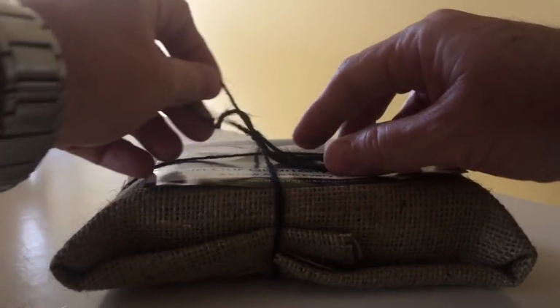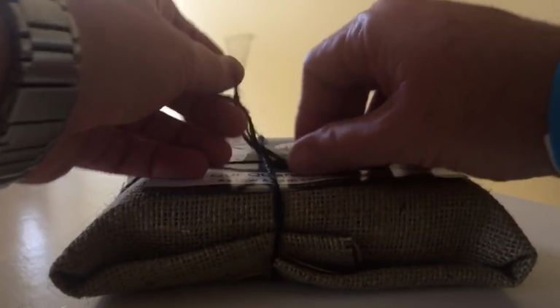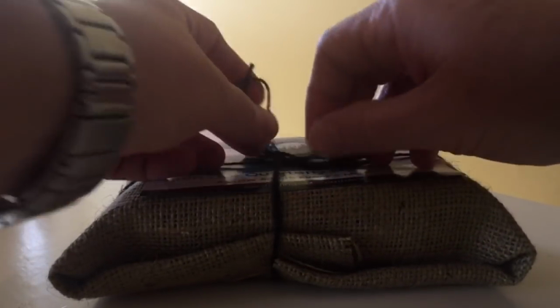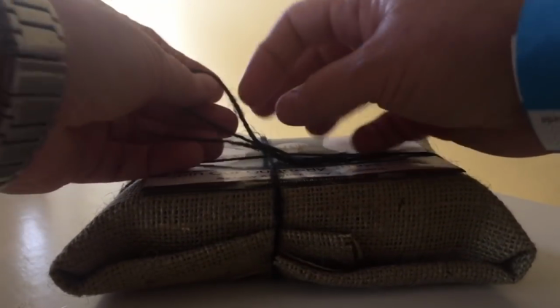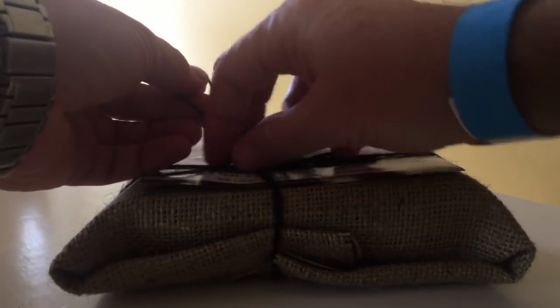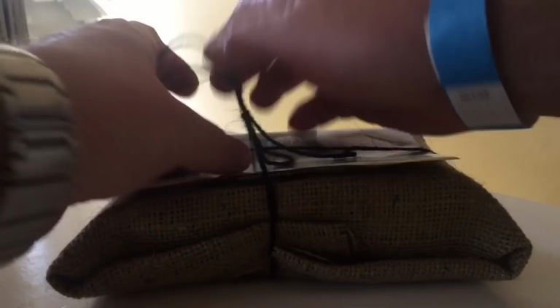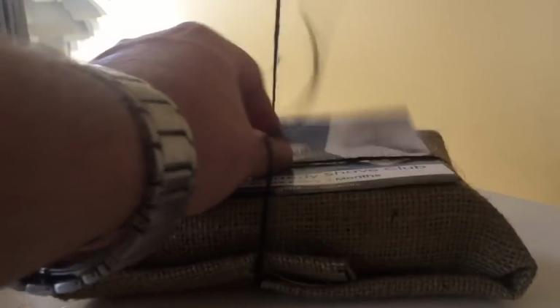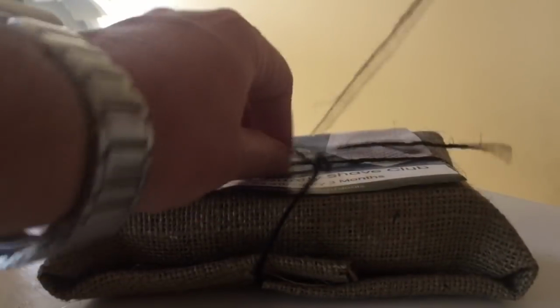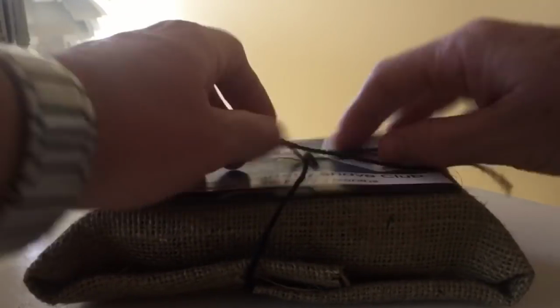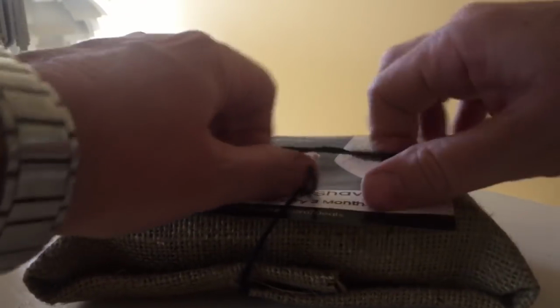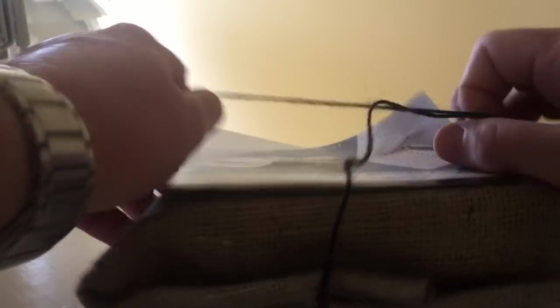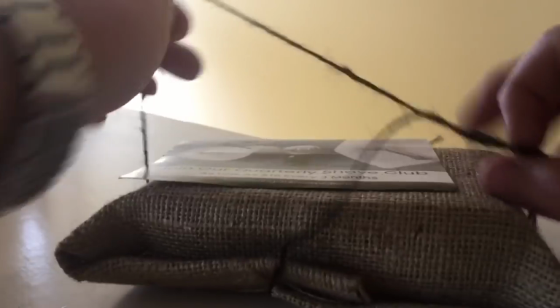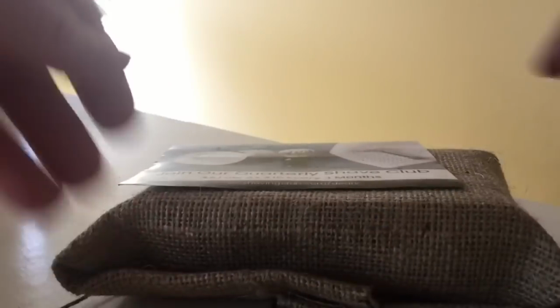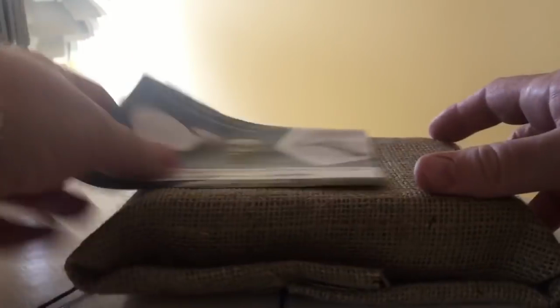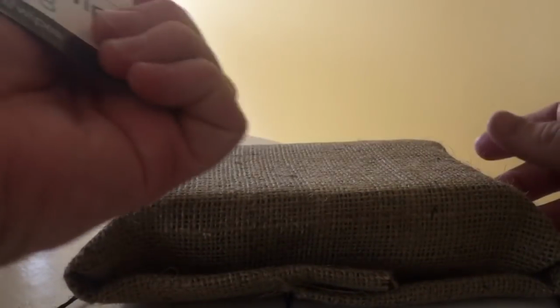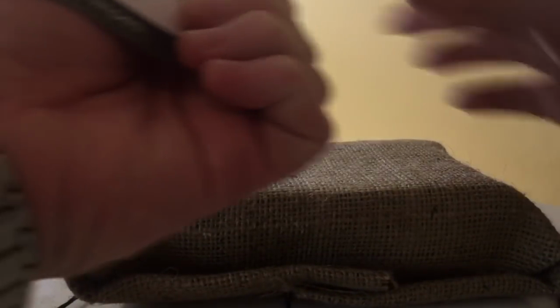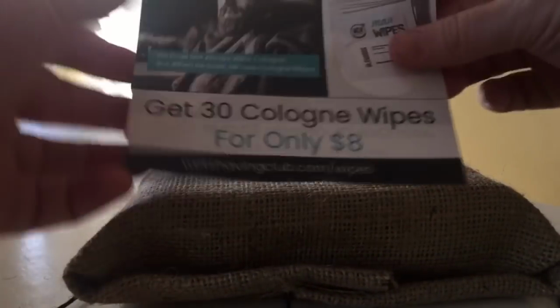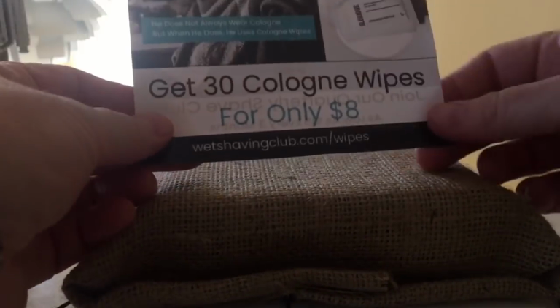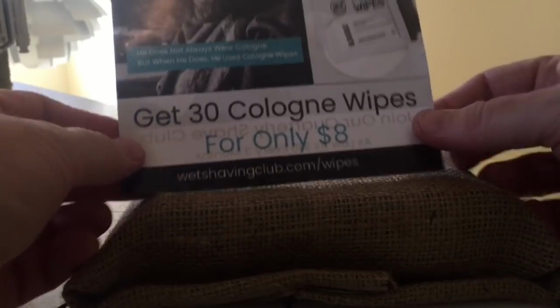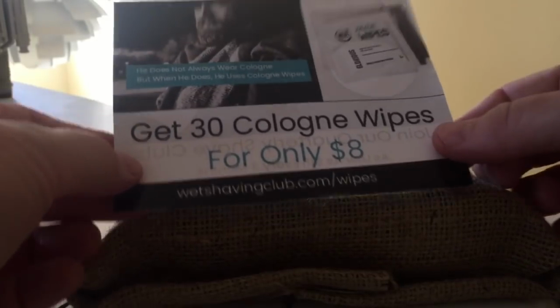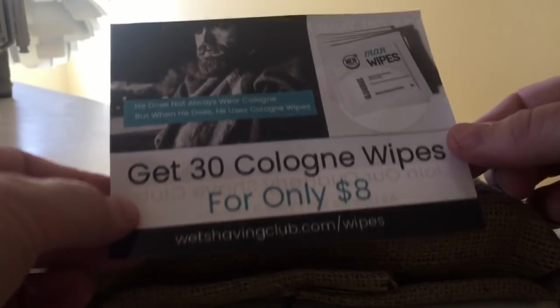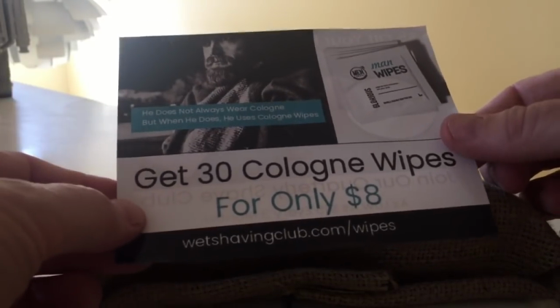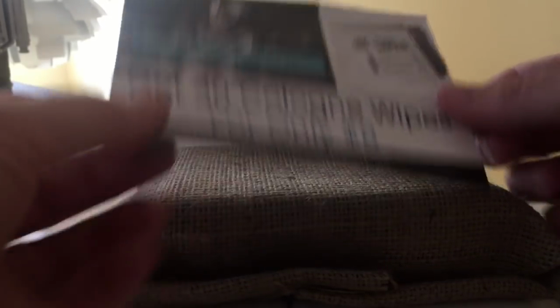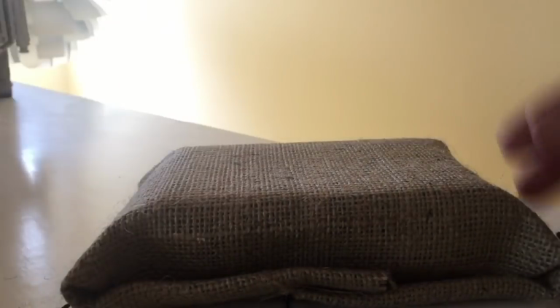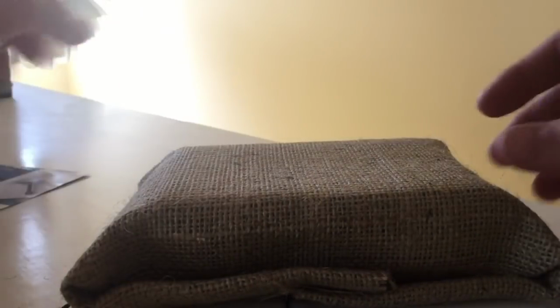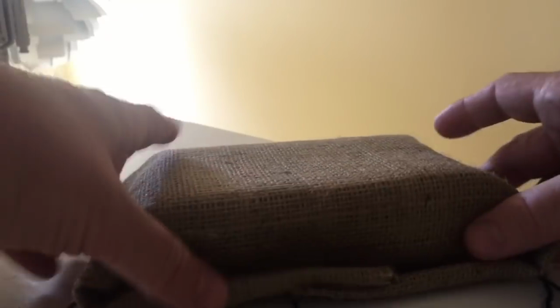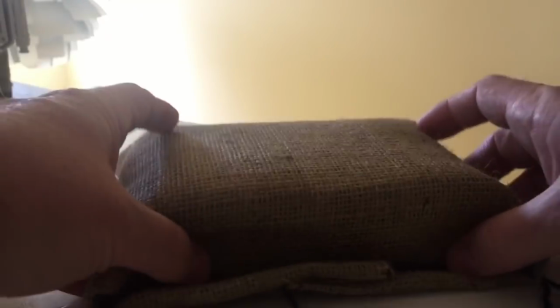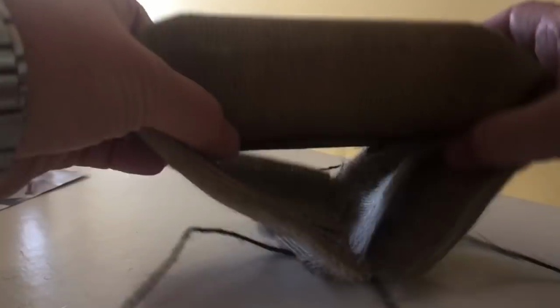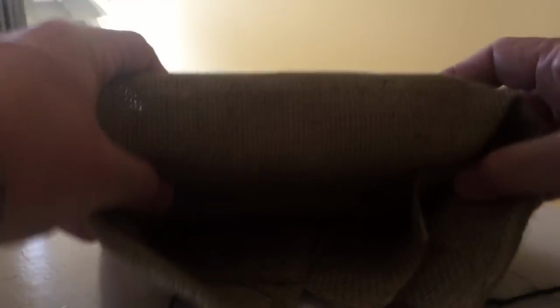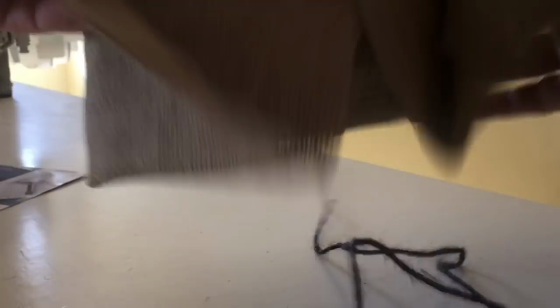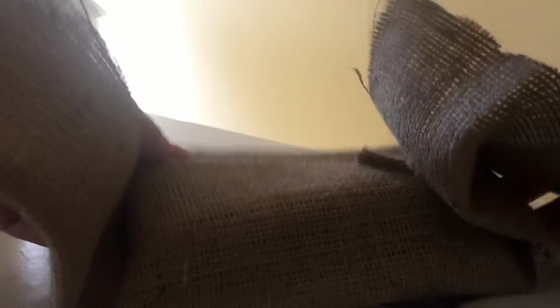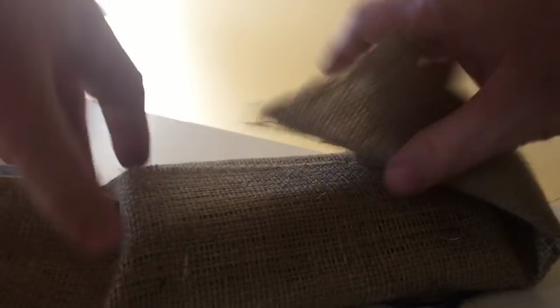It's like Christmas morning. Look at this. You can get 30 cologne wipes for $8 — get your man wipes. Alright, let's undo the burlap.